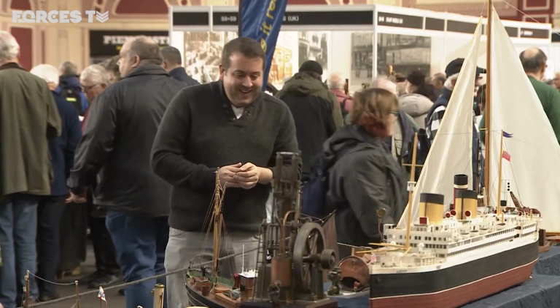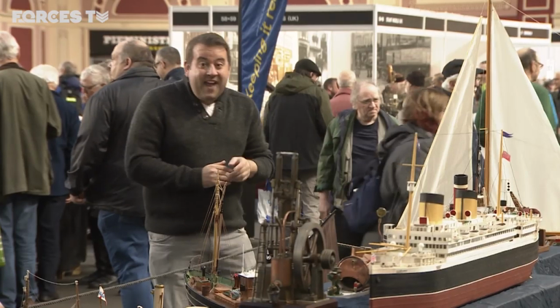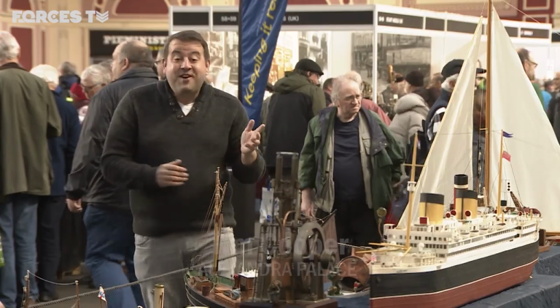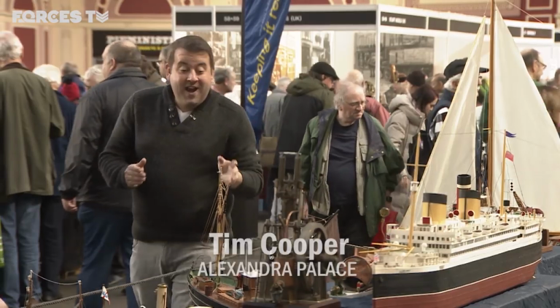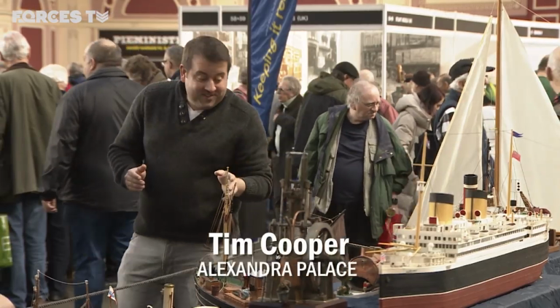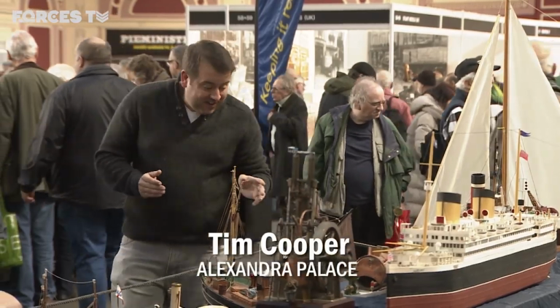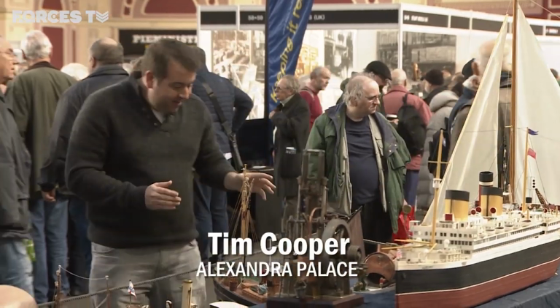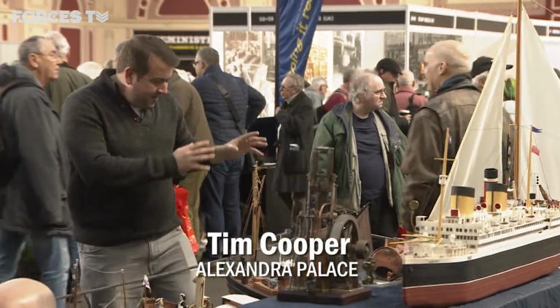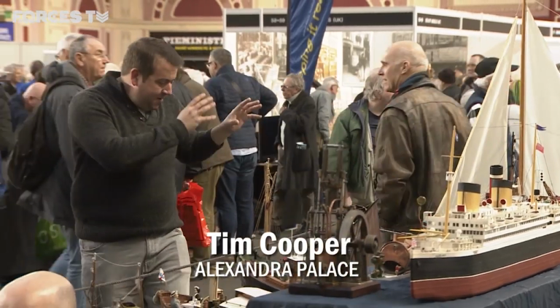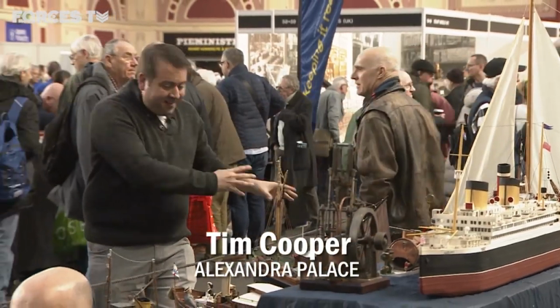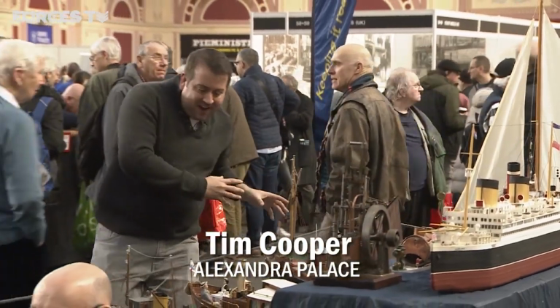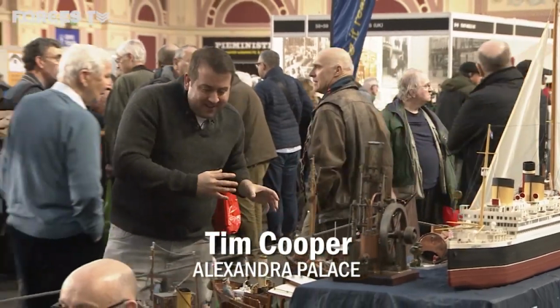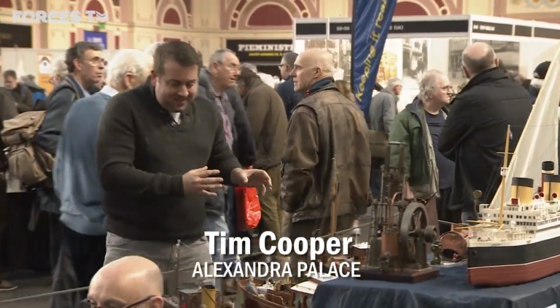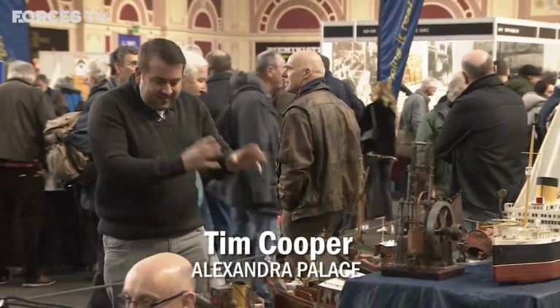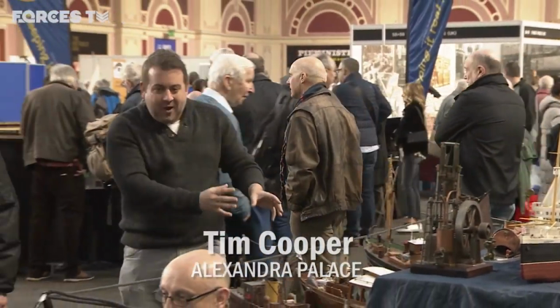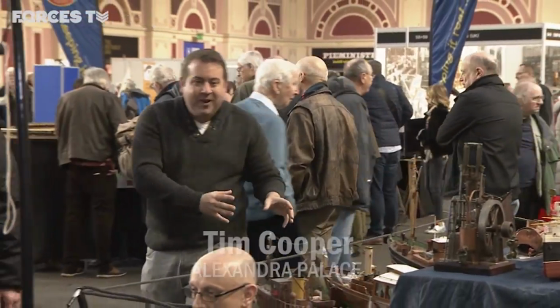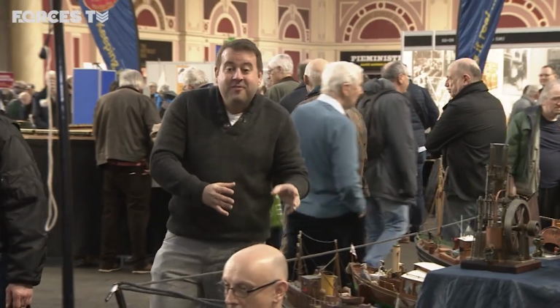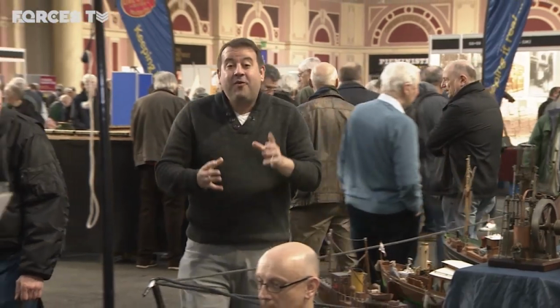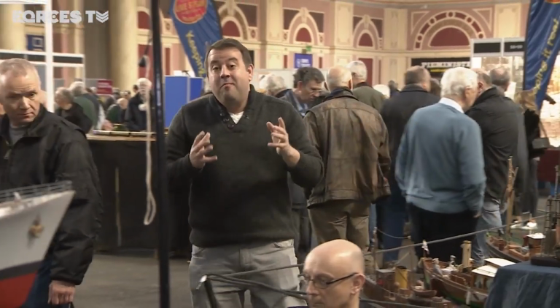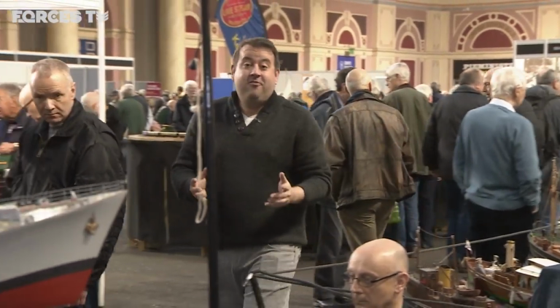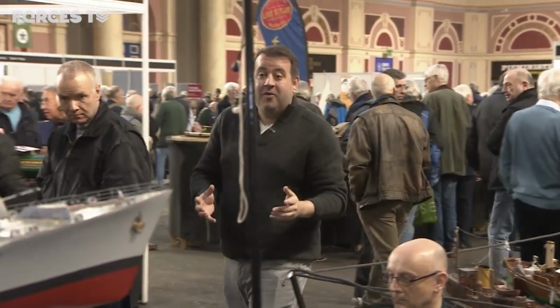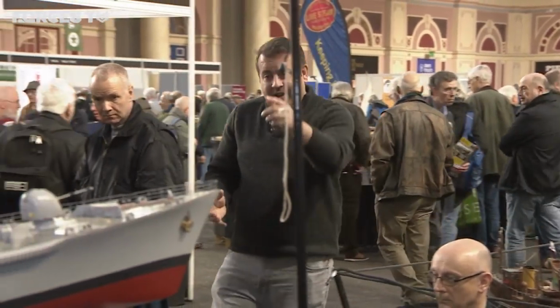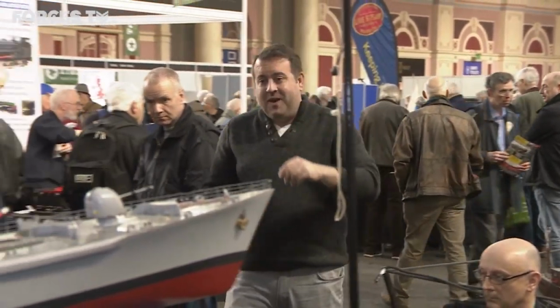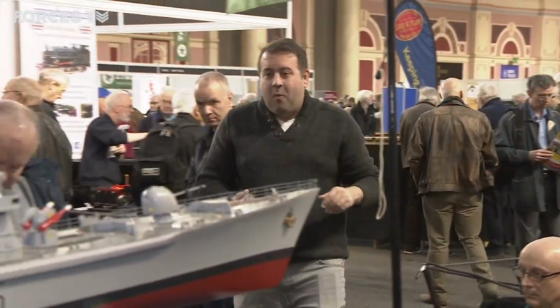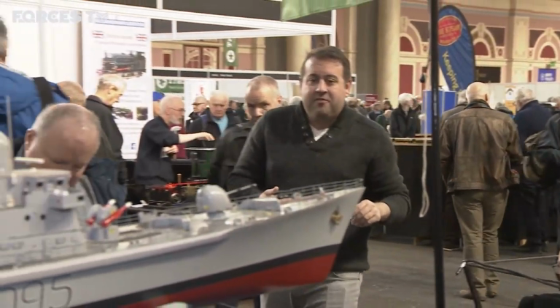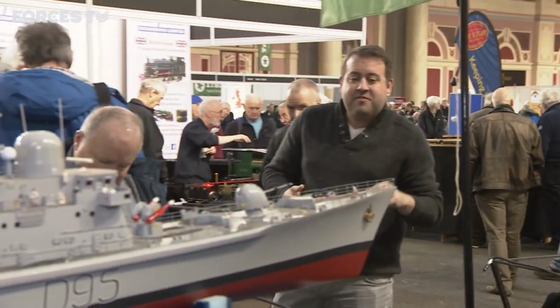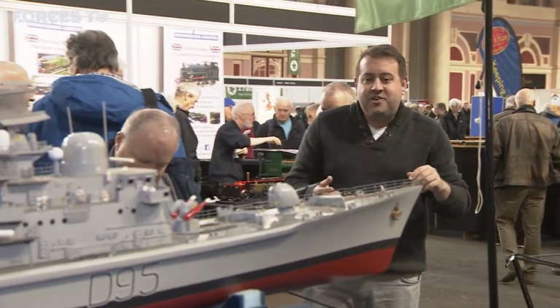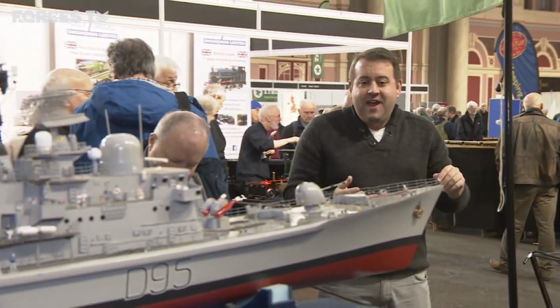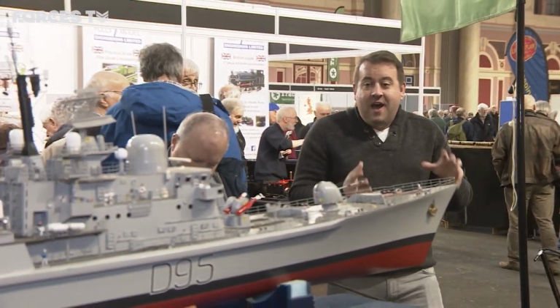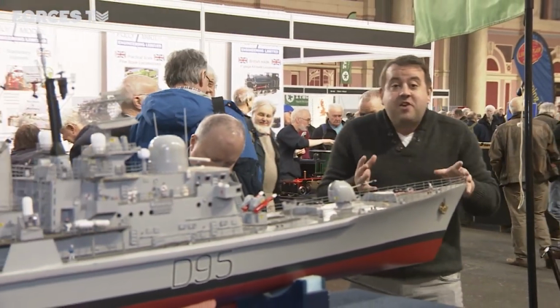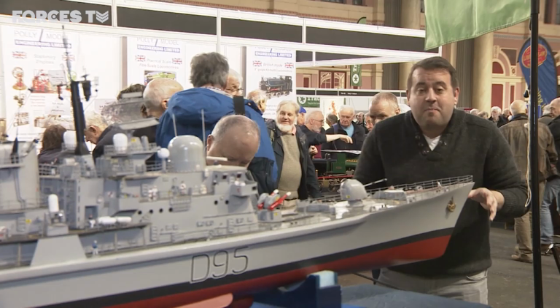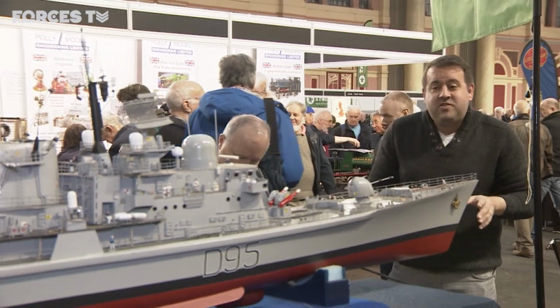It's the sheer range that strikes me, from the paddle steamers to steam gondolas to, of course, military models. Look at this one here — a wonderful representation of HMS Manchester.